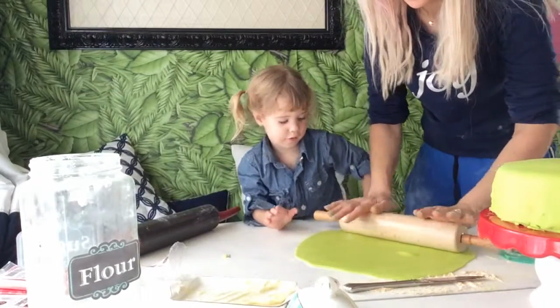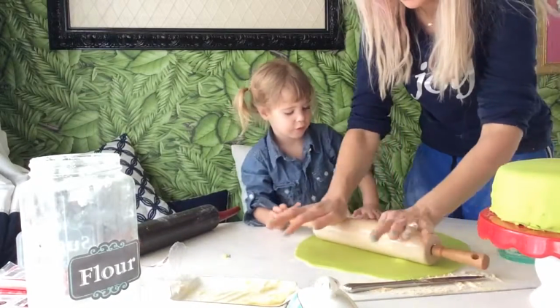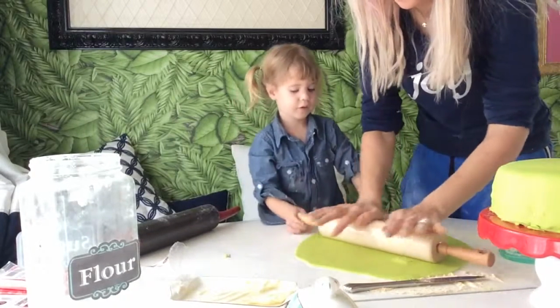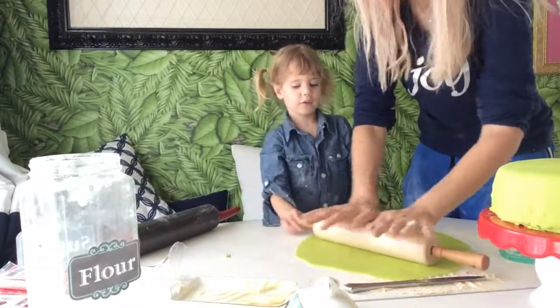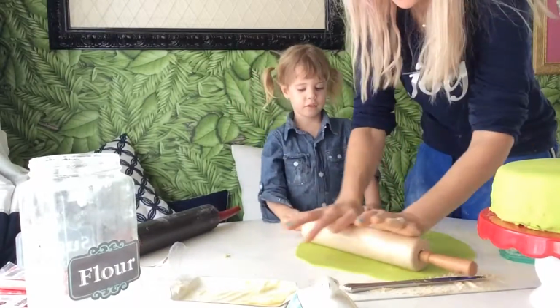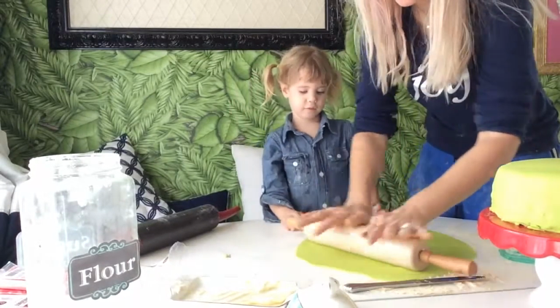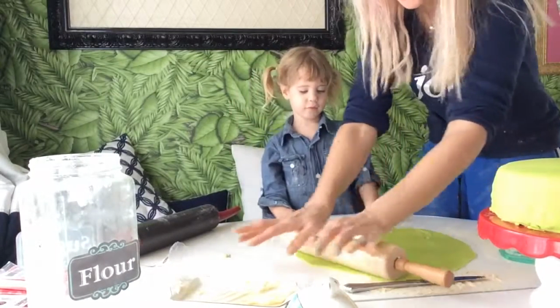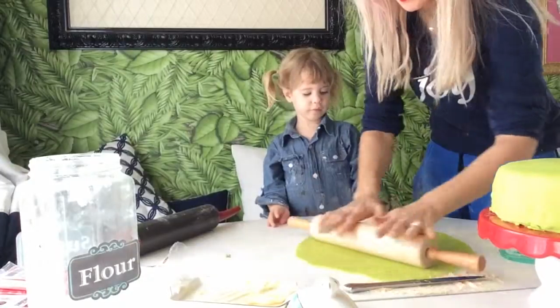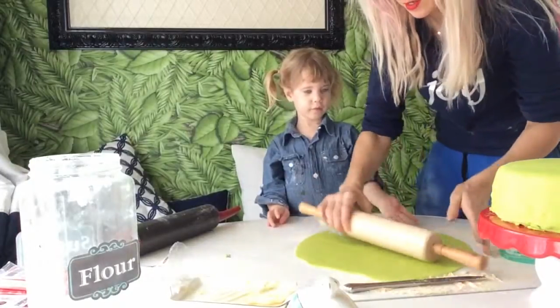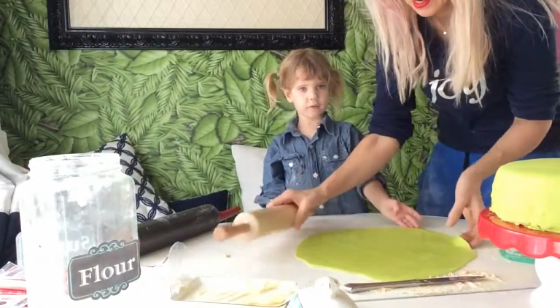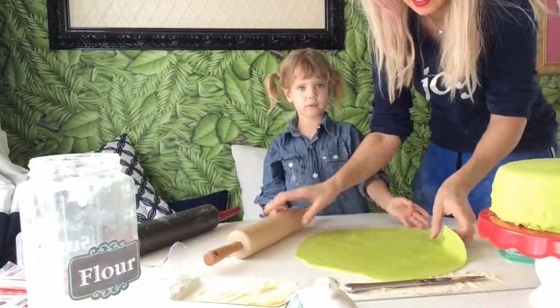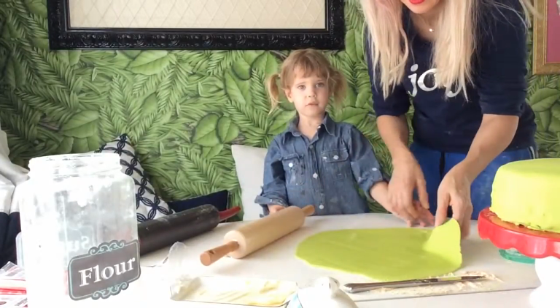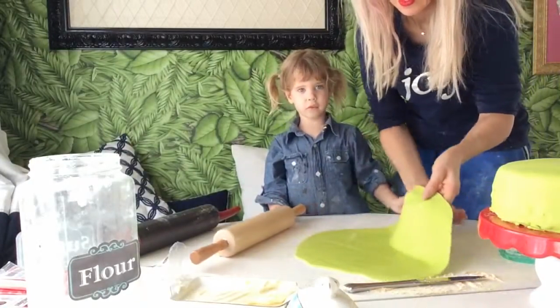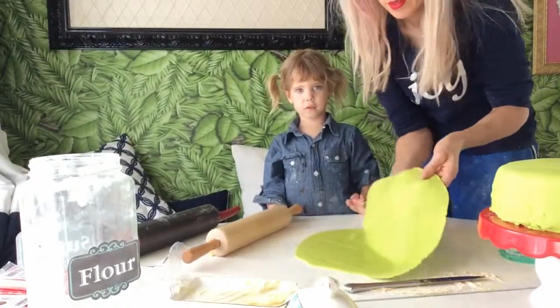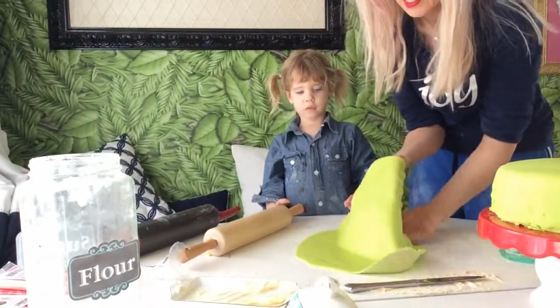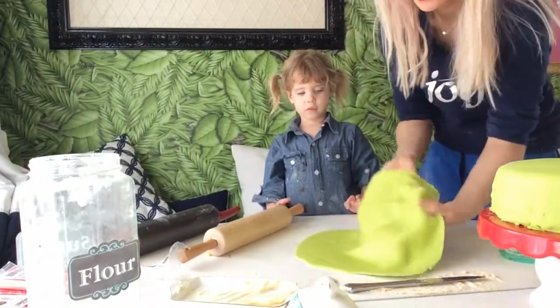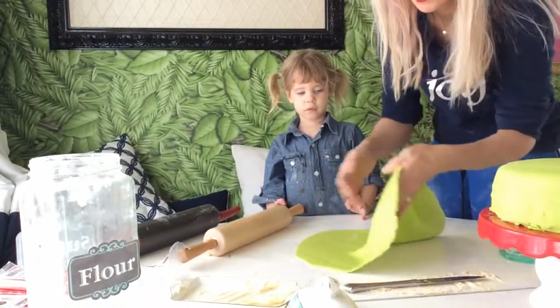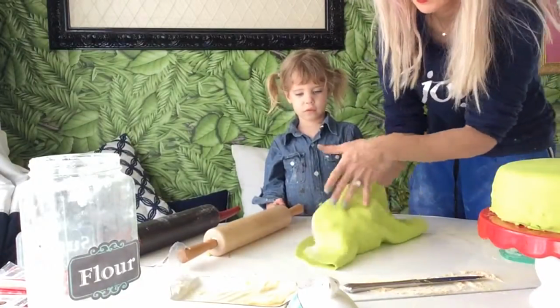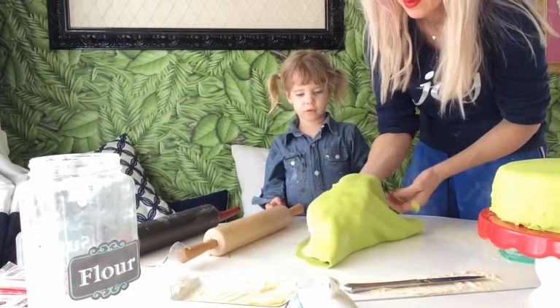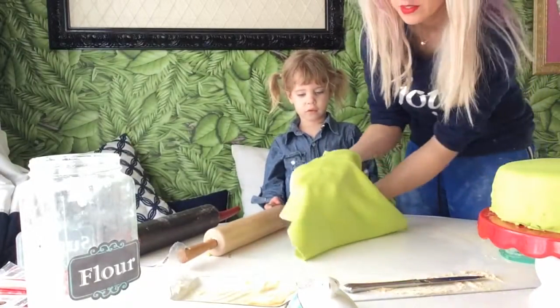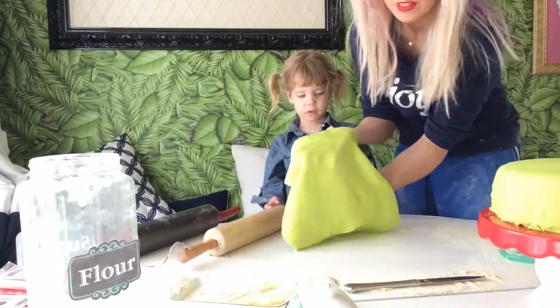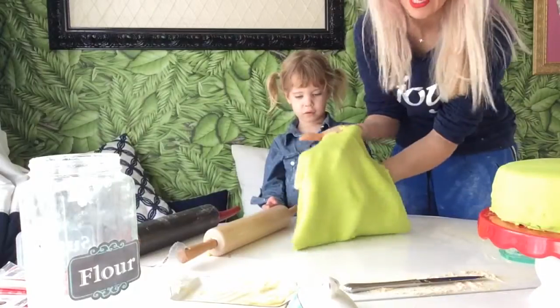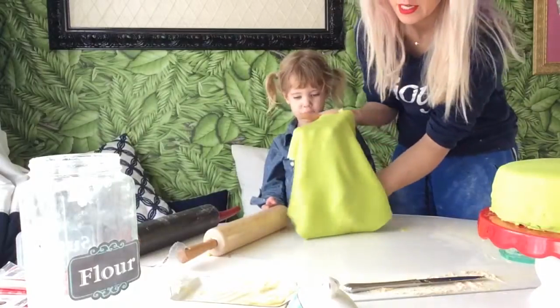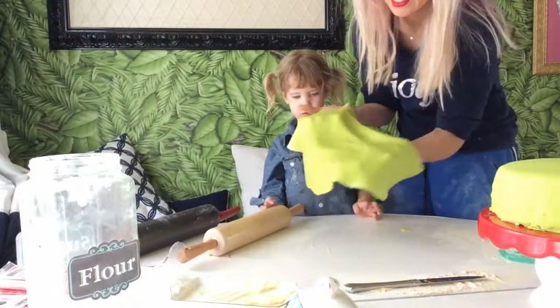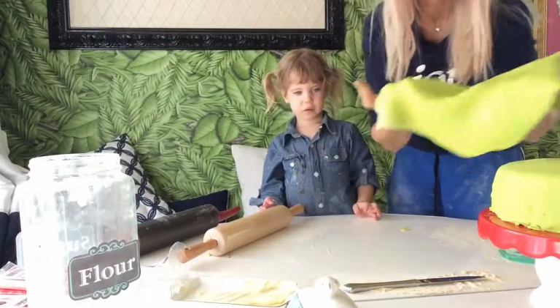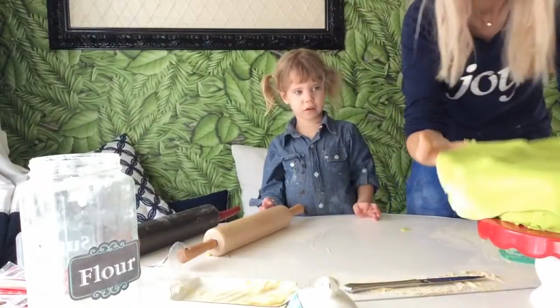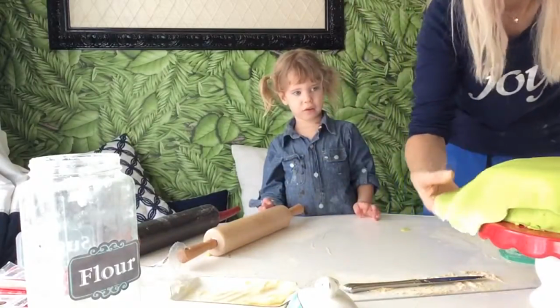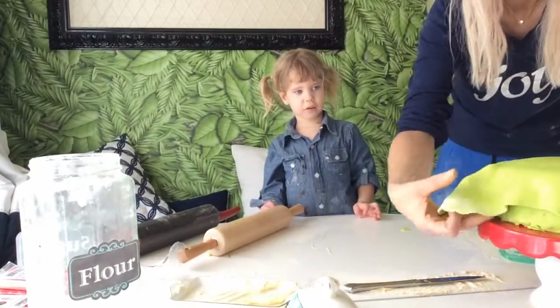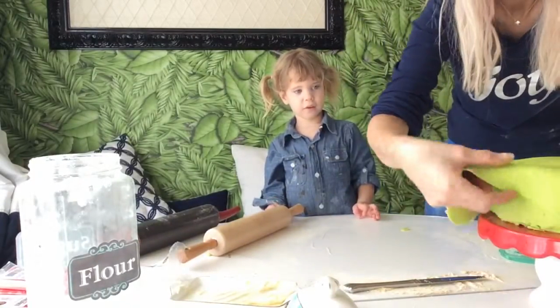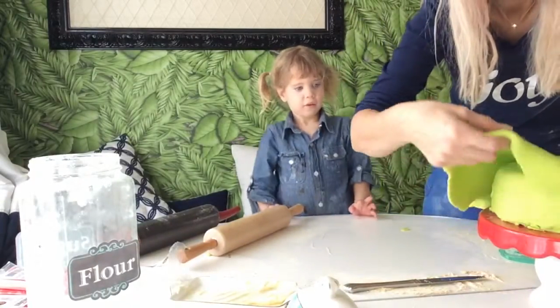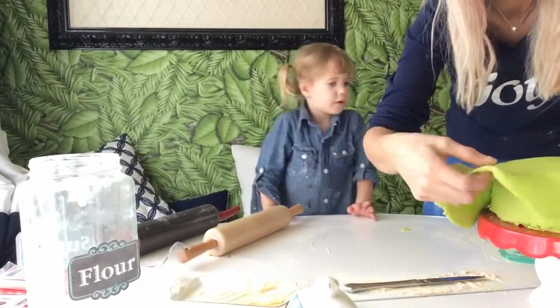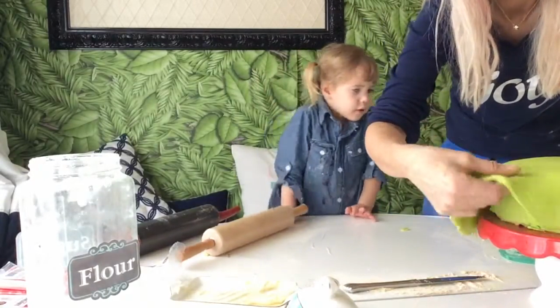Emily's helping me roll it out. Kai is long gone. Okay, let's pick it up — we're going to use this side. Now we just spread it on our cake.